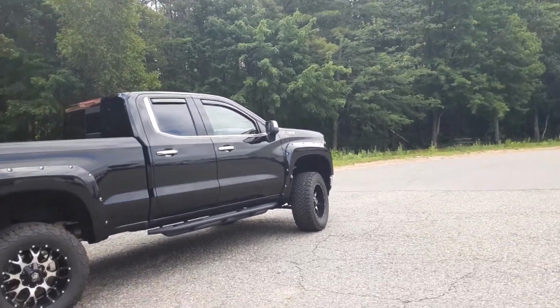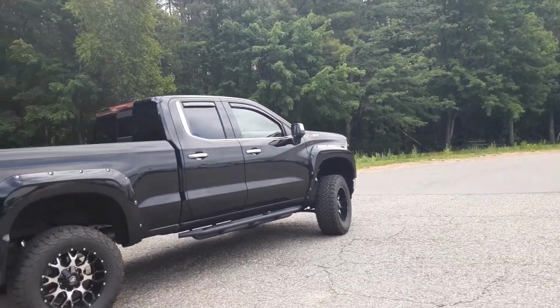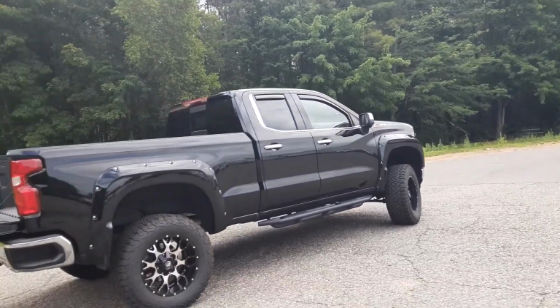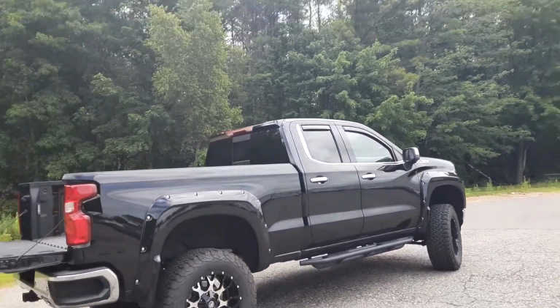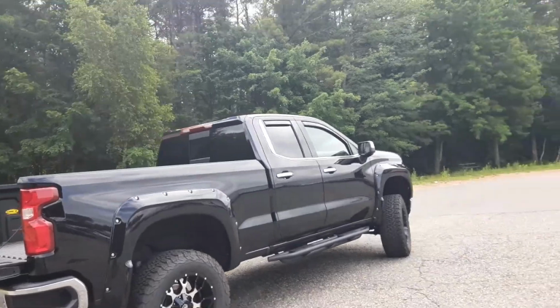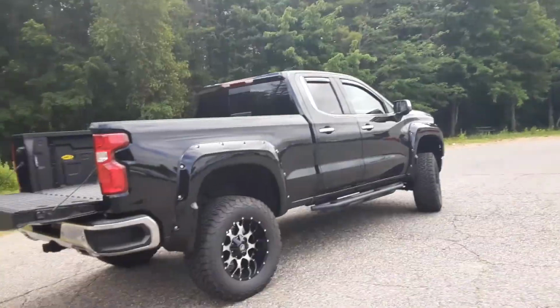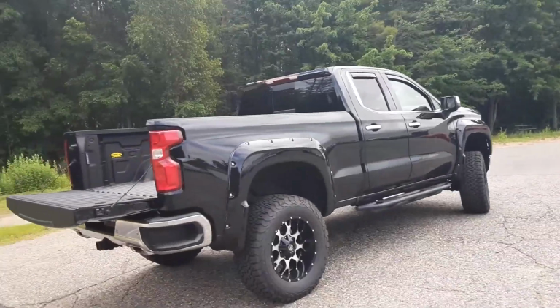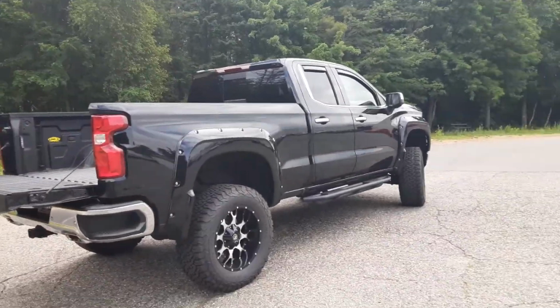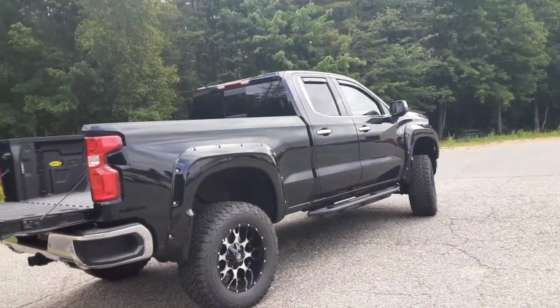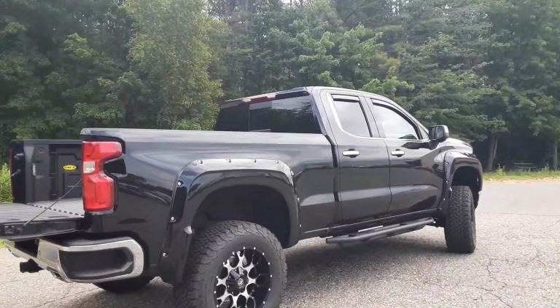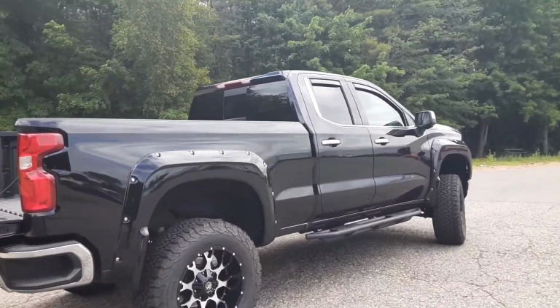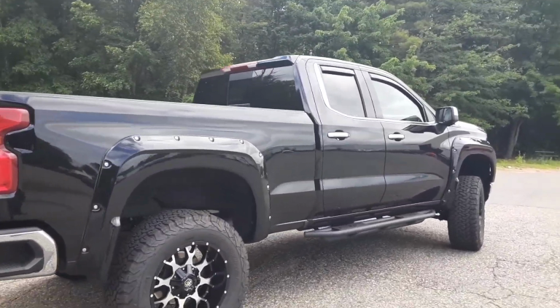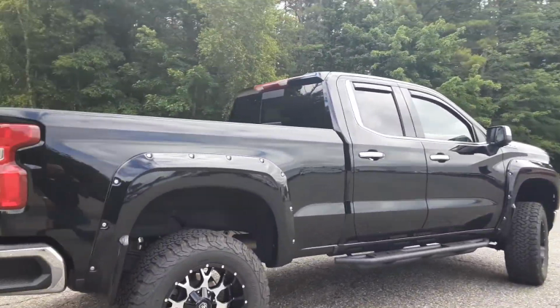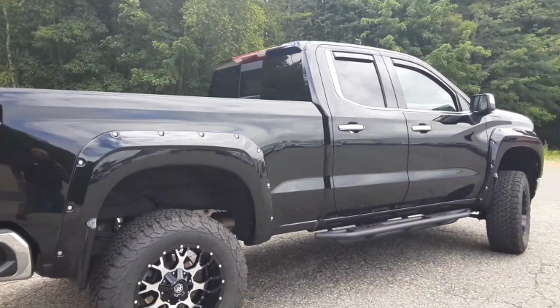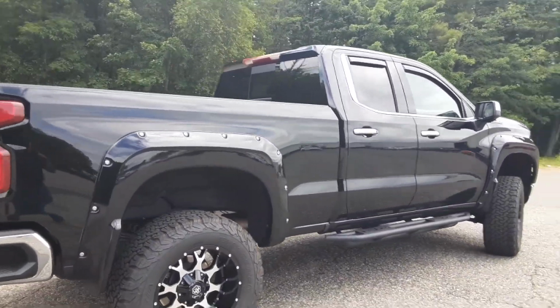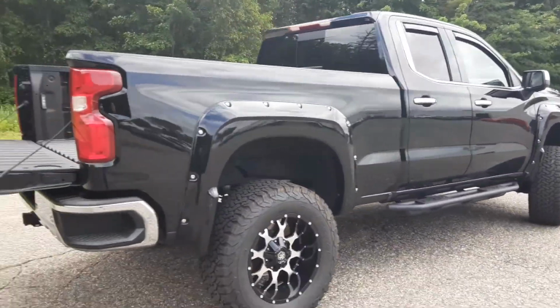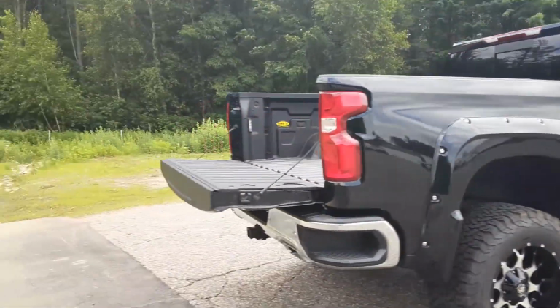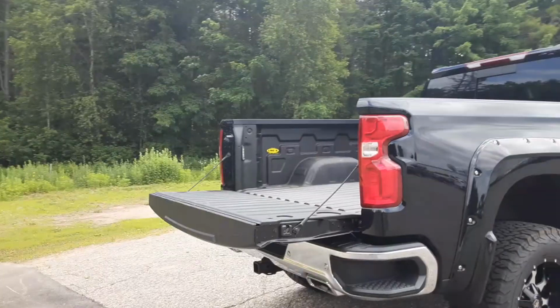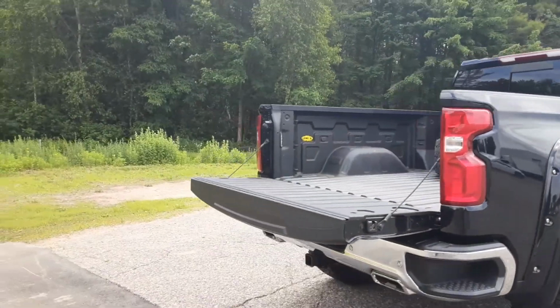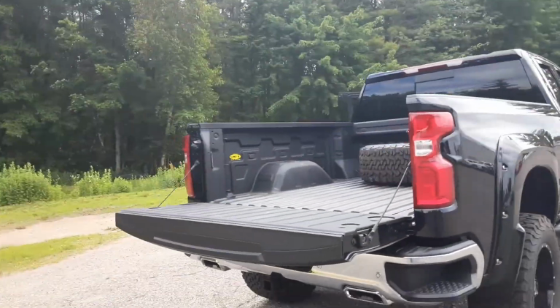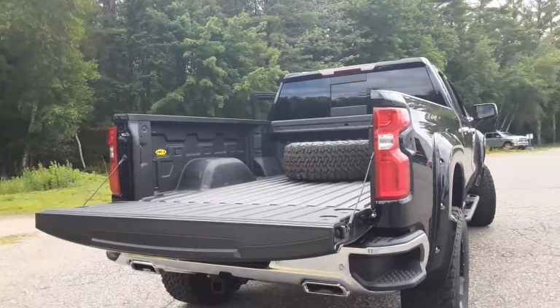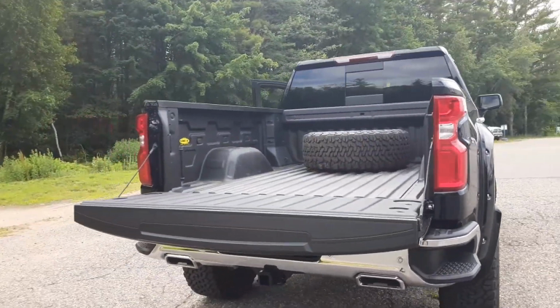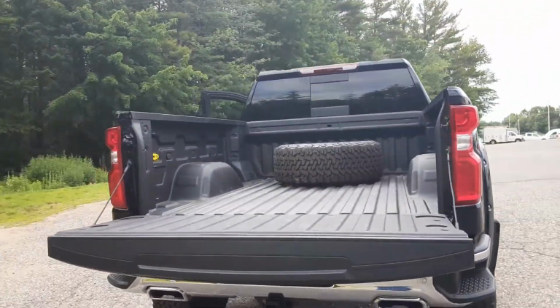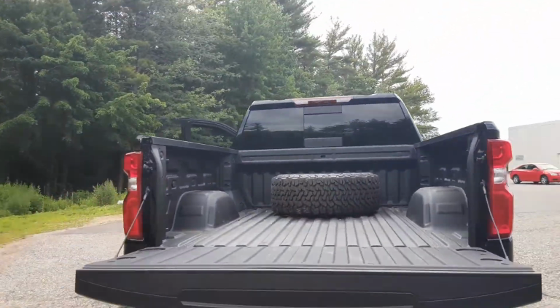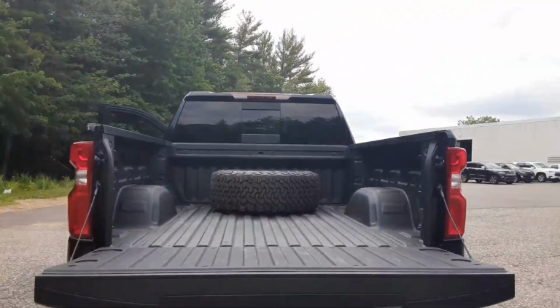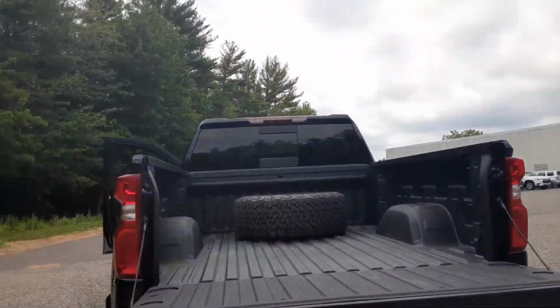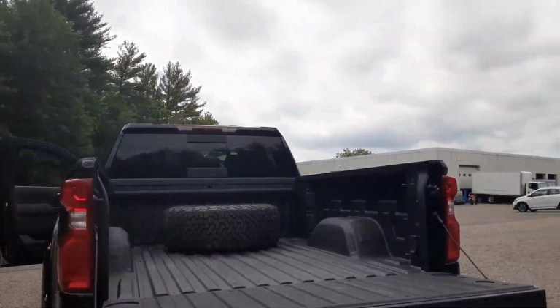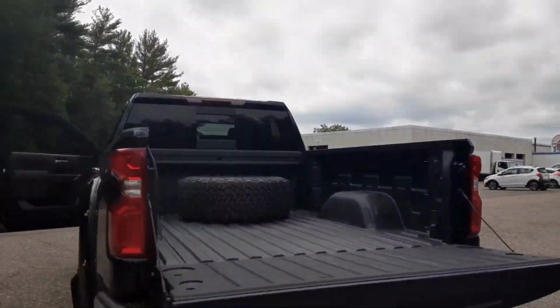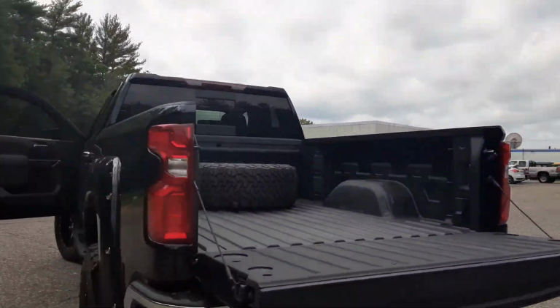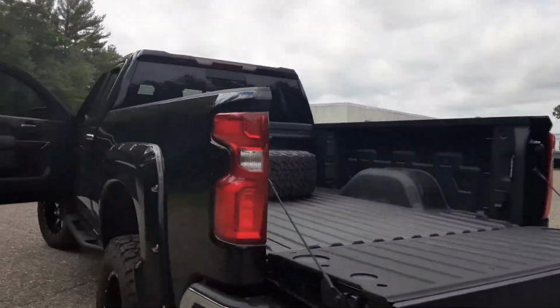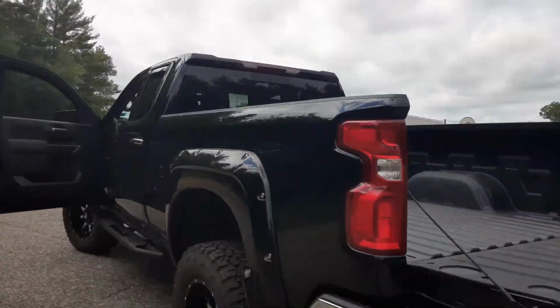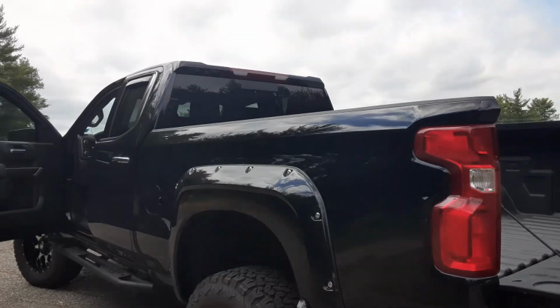It's got the Rocky Ridge upgrade package in it, the Mayhem wheels on it, nice side steps, sprayed-in bed liner done by Line-X. You've got a full-size spare matching rim as well in this thing.